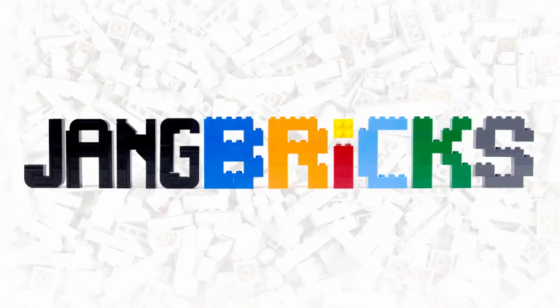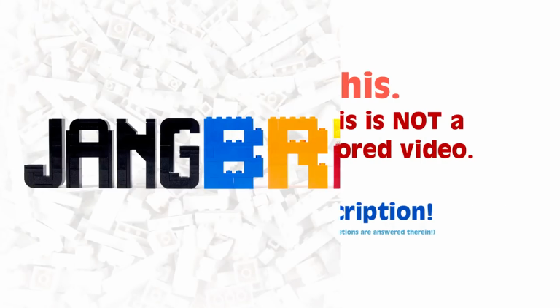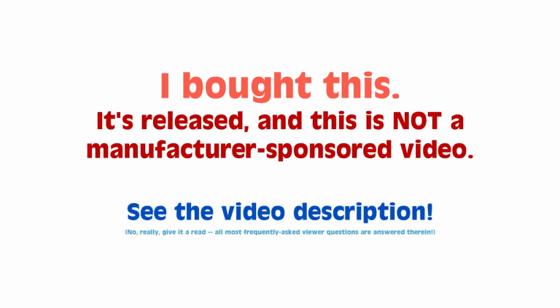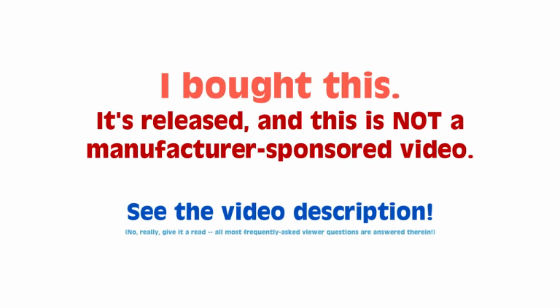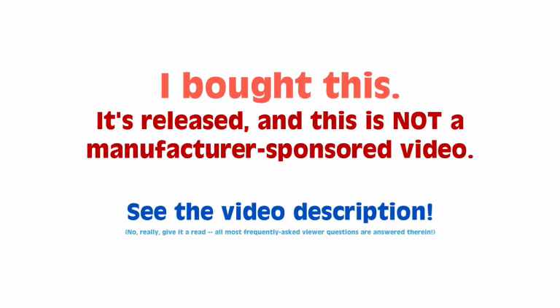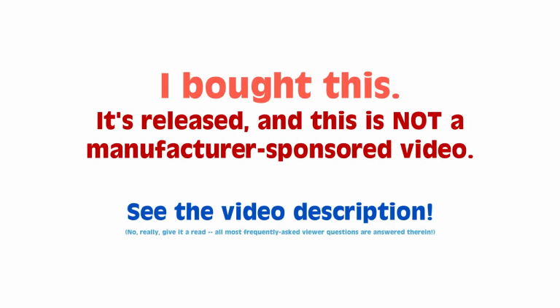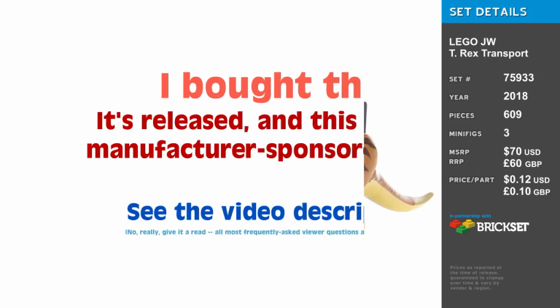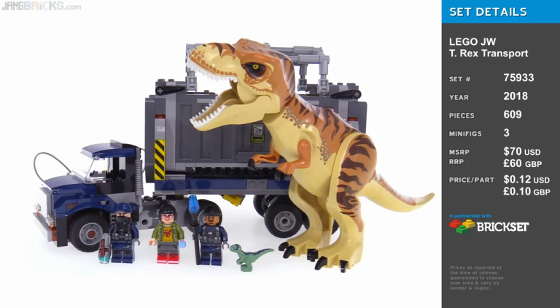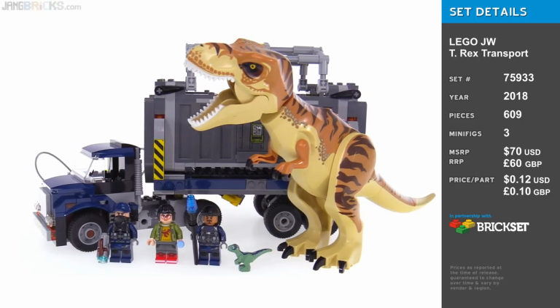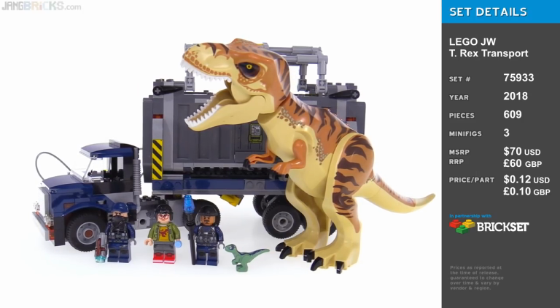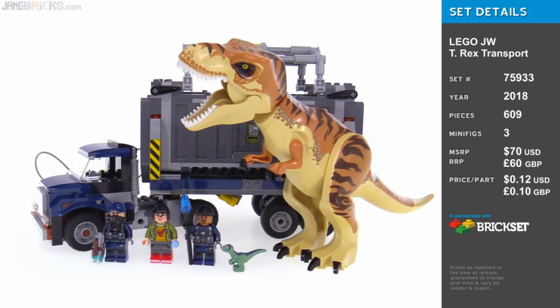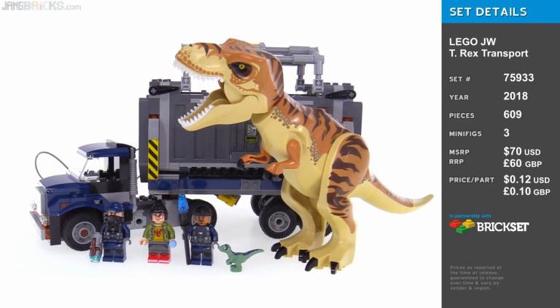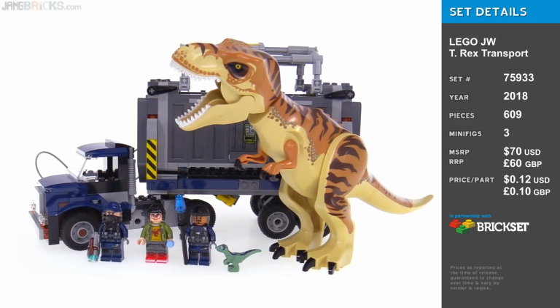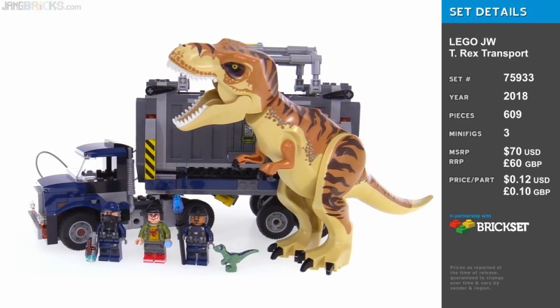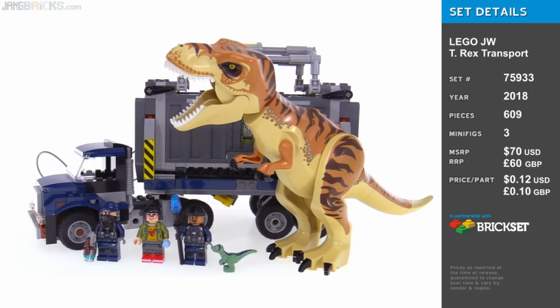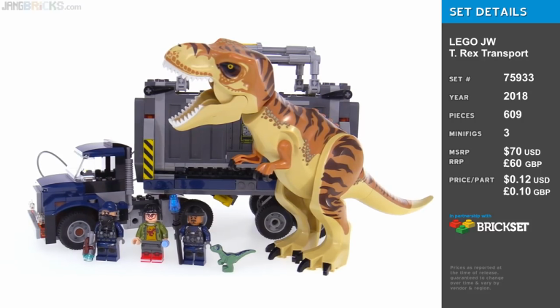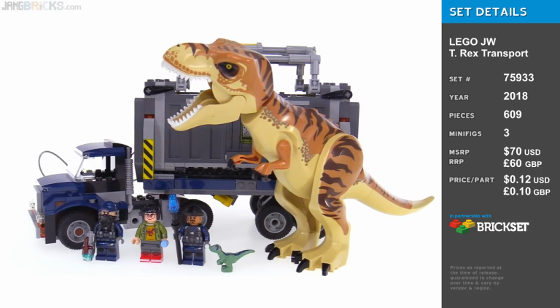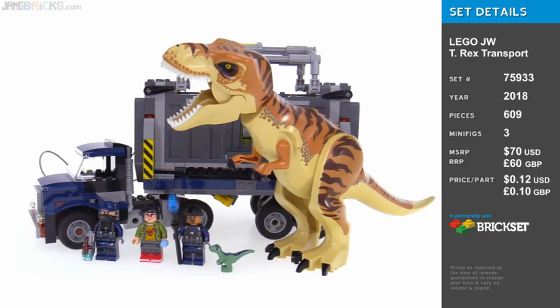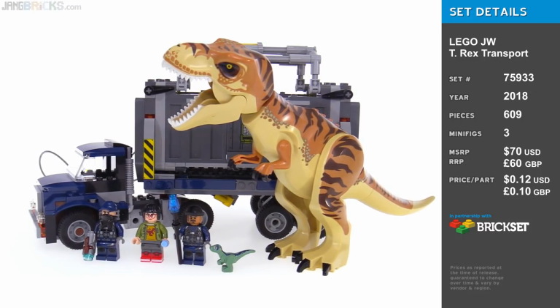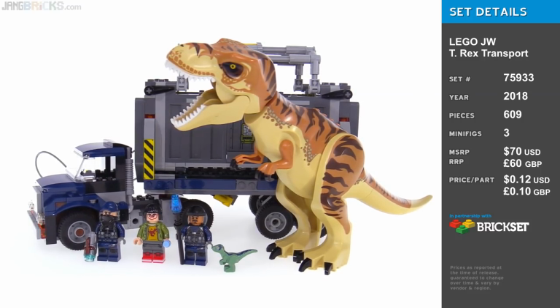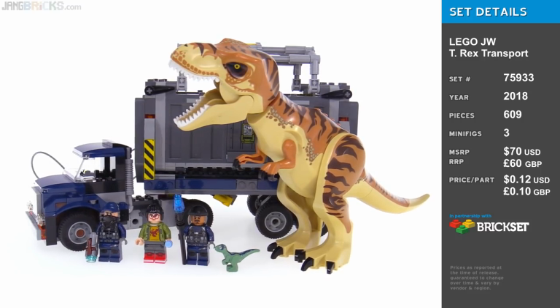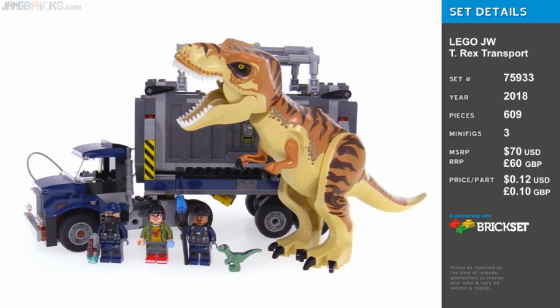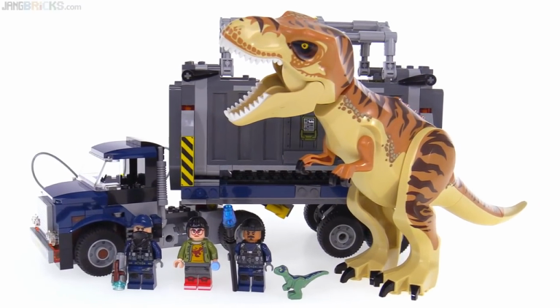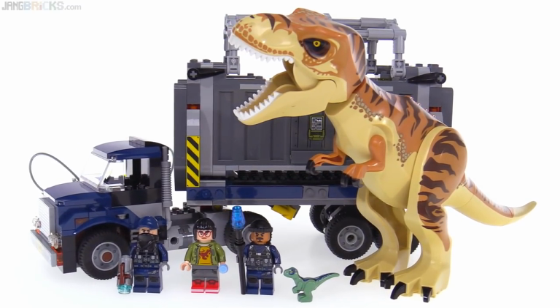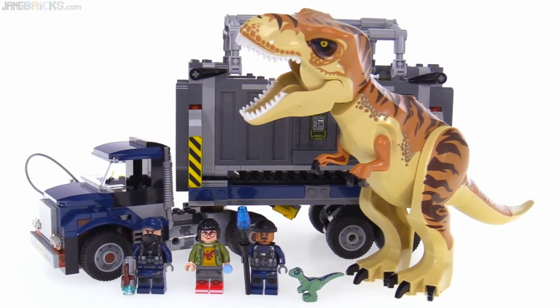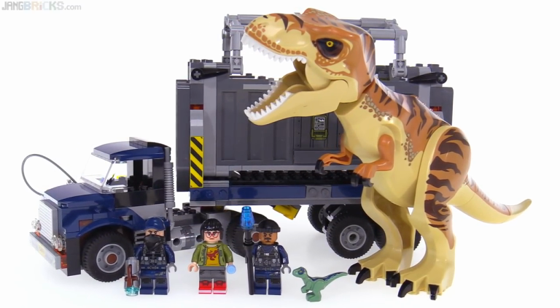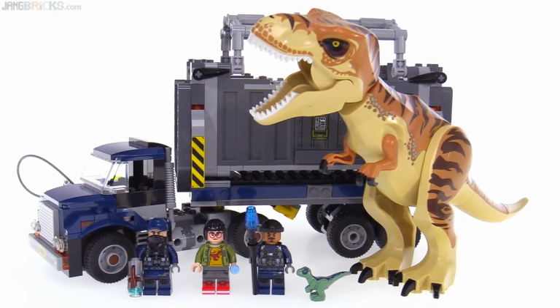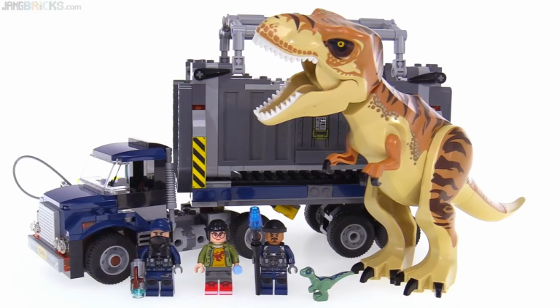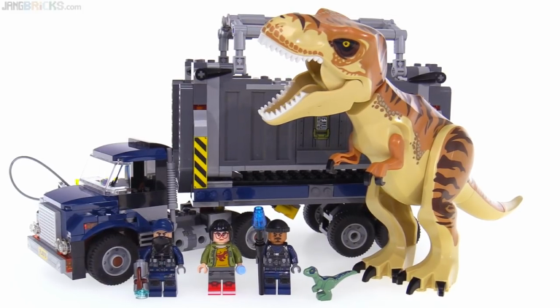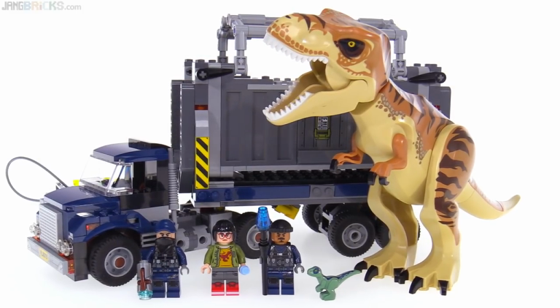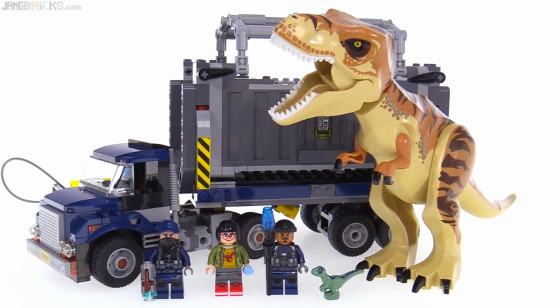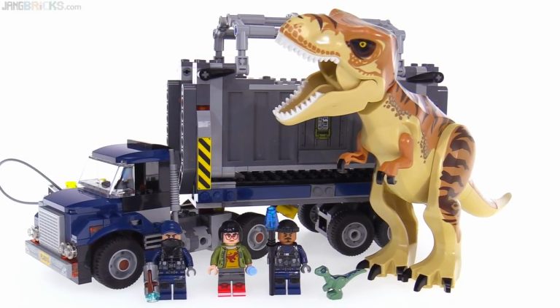Hey folks, this is another LEGO Jurassic World Fallen Kingdom set. It's called T-Rex Transport, and the name is very descriptive and fully covers what the set is all about.